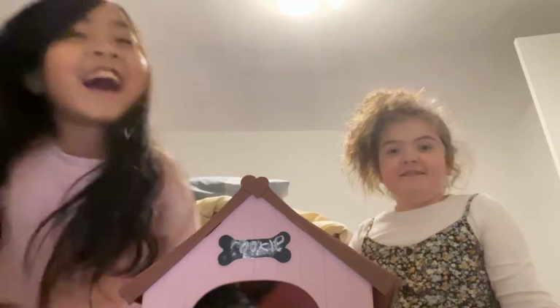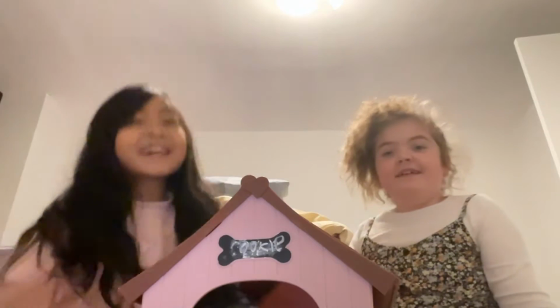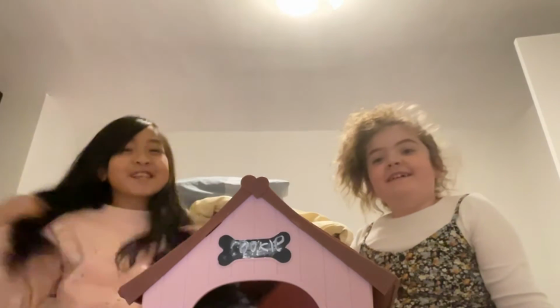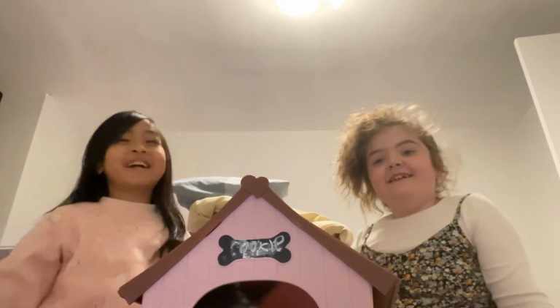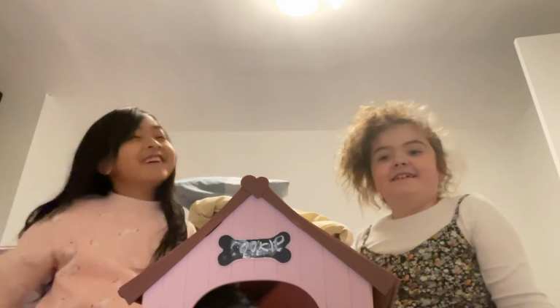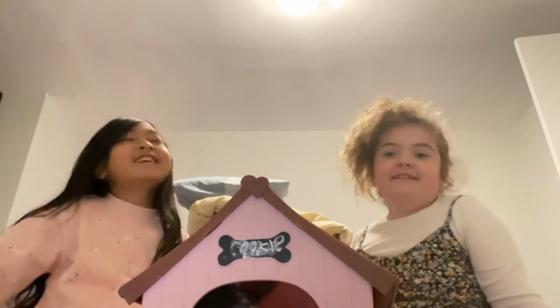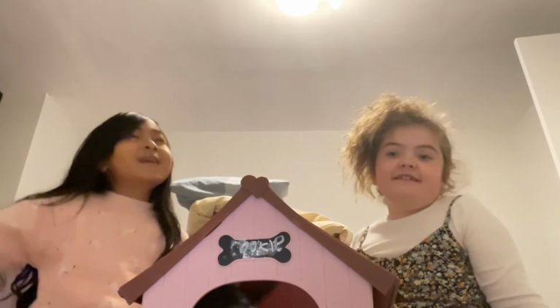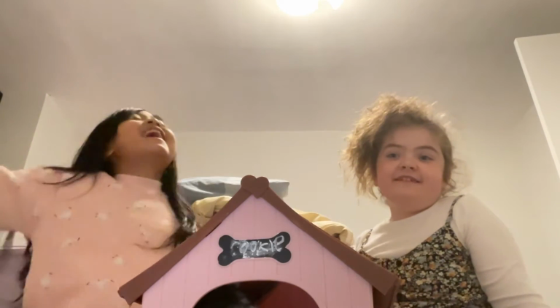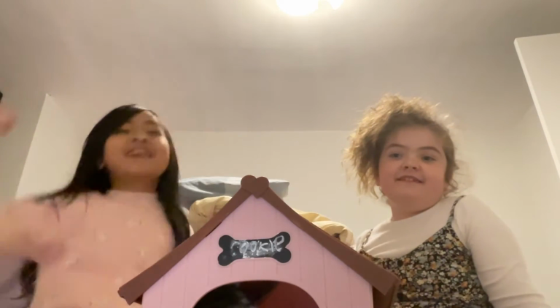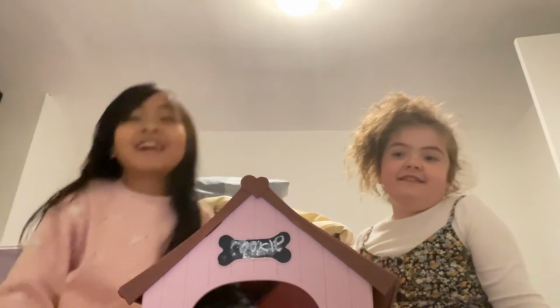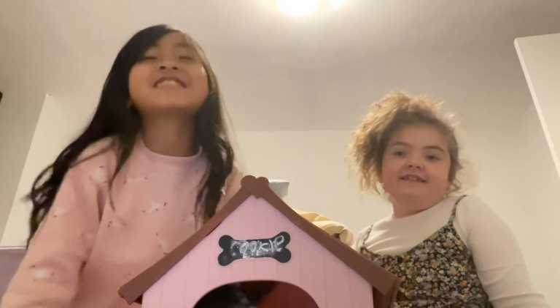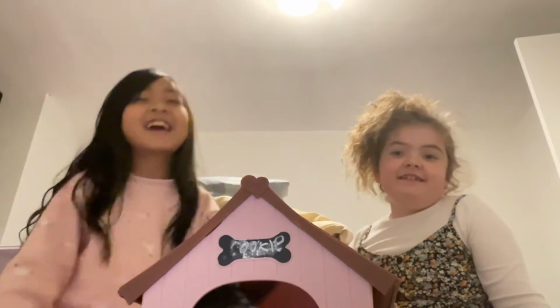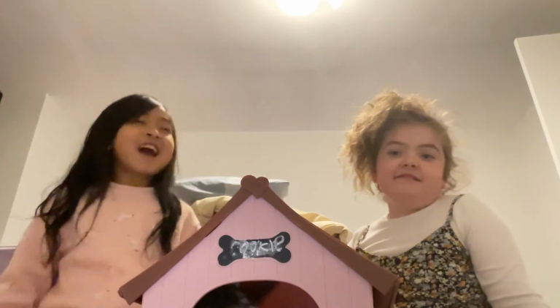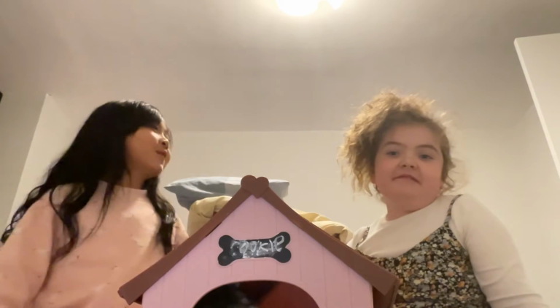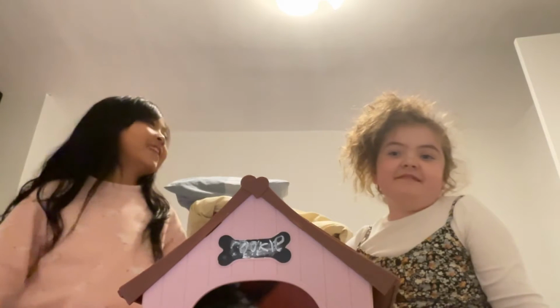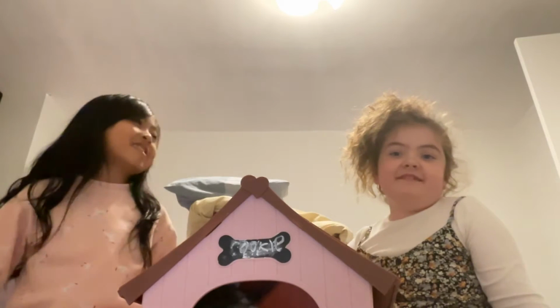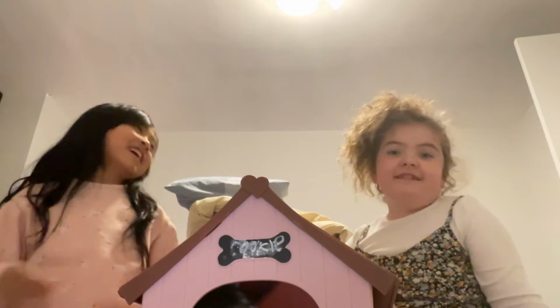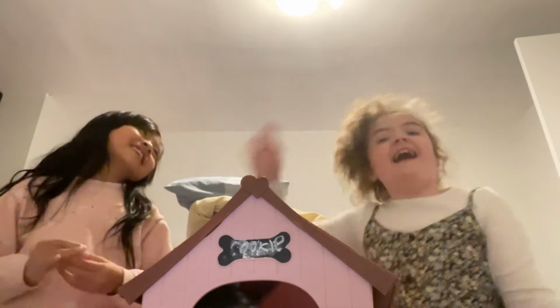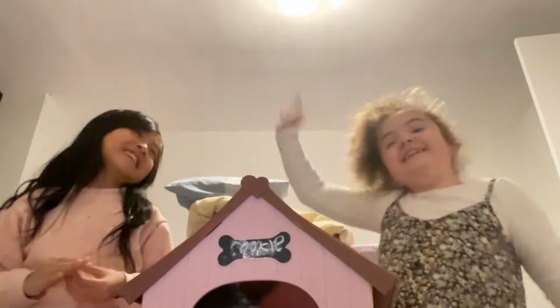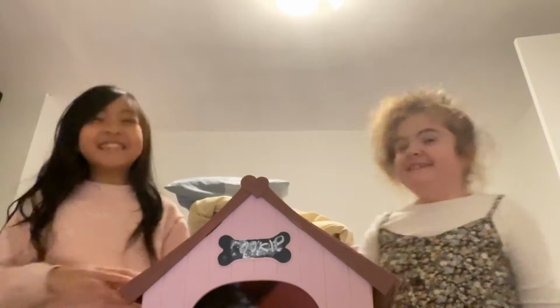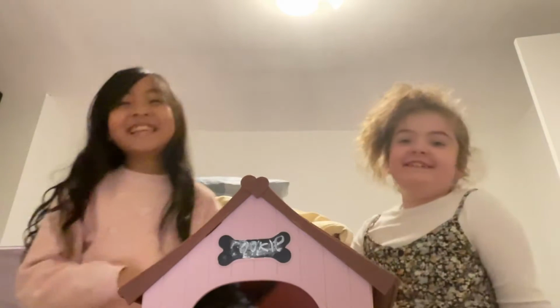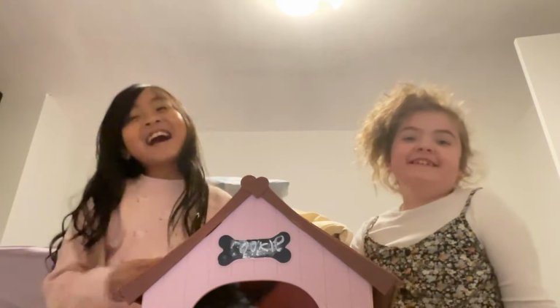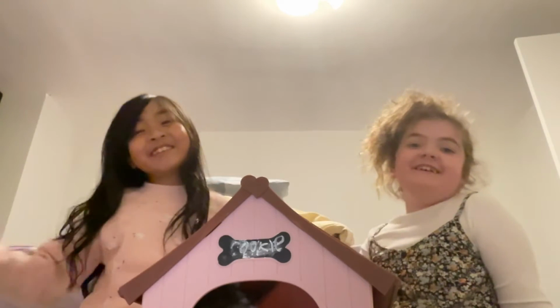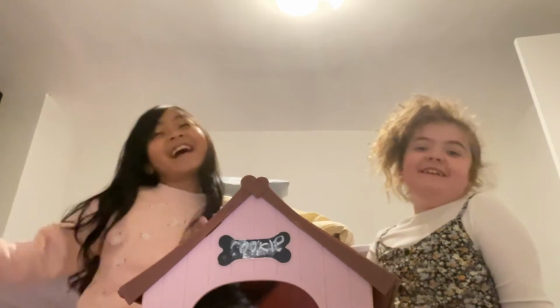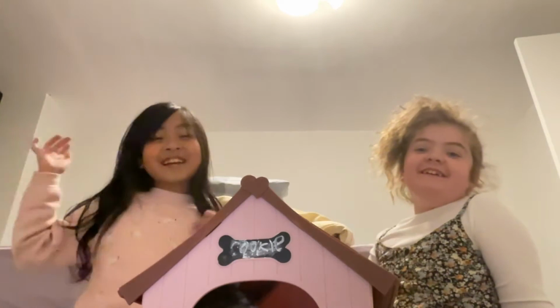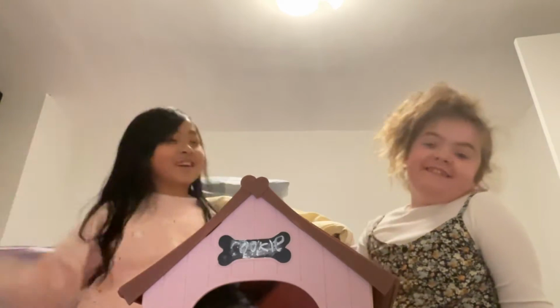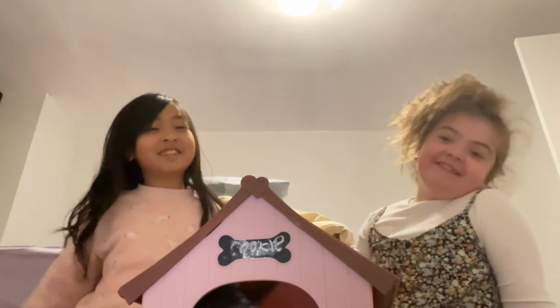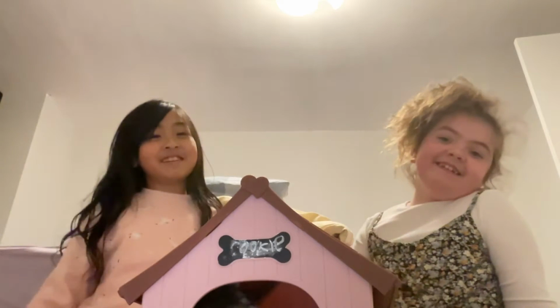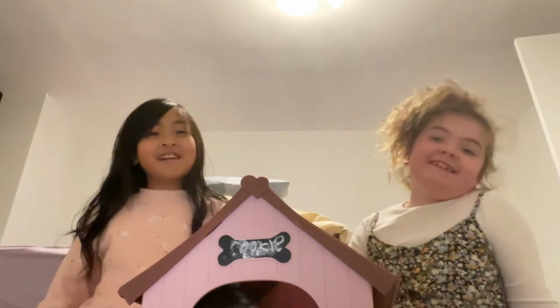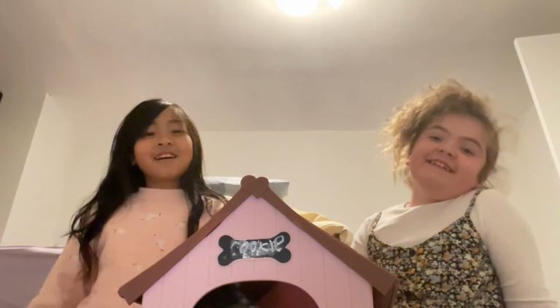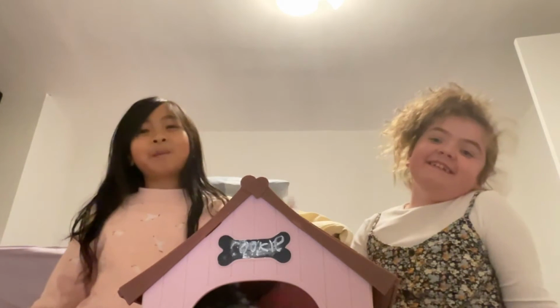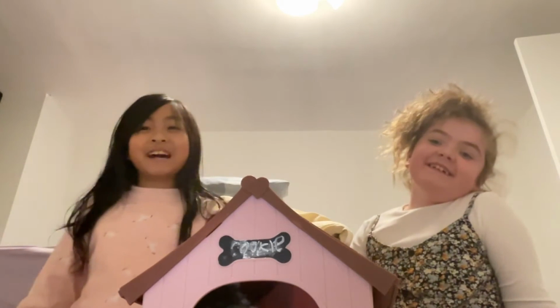Hi guys, it's me again, the lovely Vian, and today I have my friend here, Holly. Hi! And today we're going to show you her puppy house.